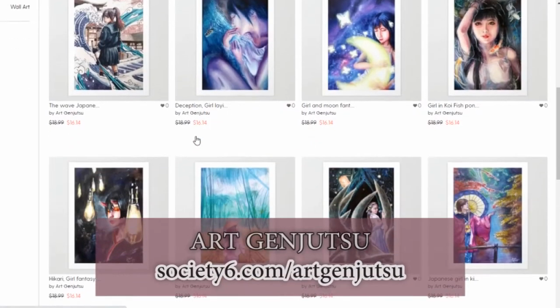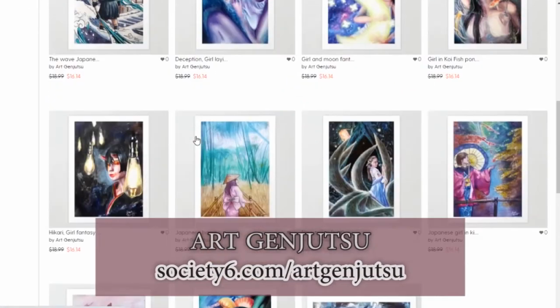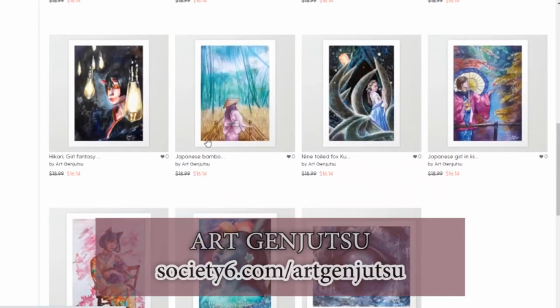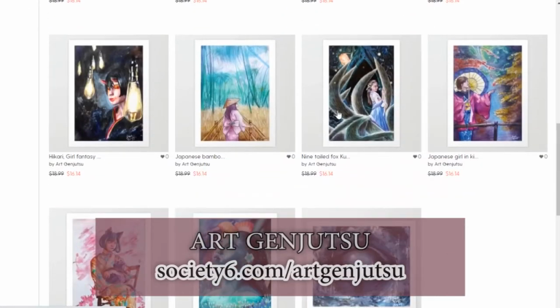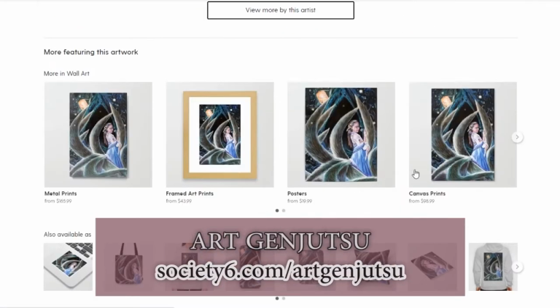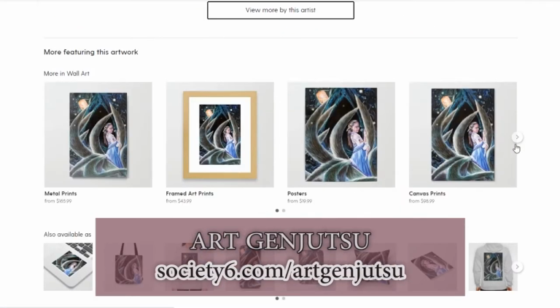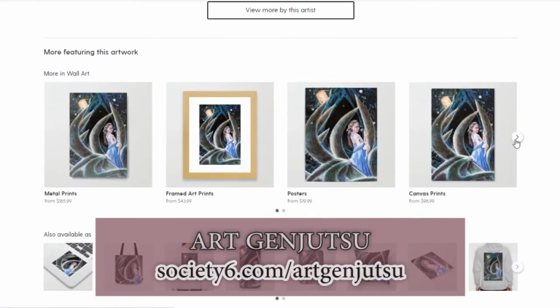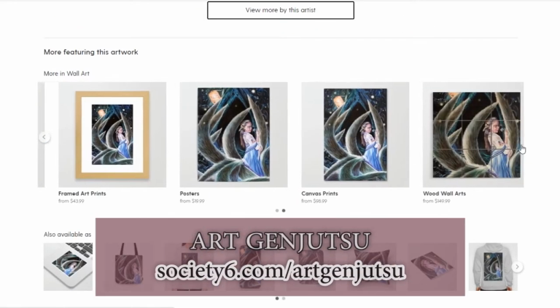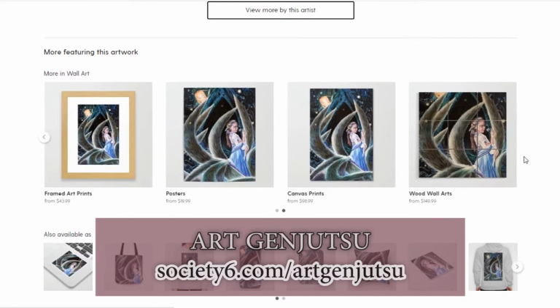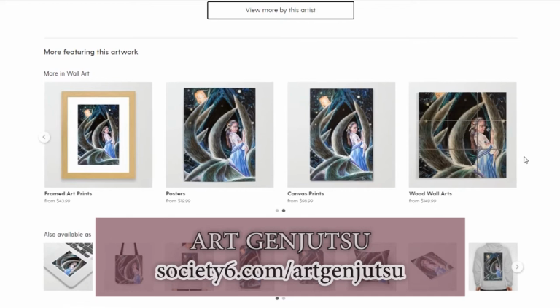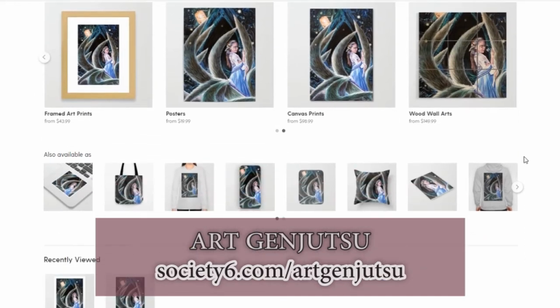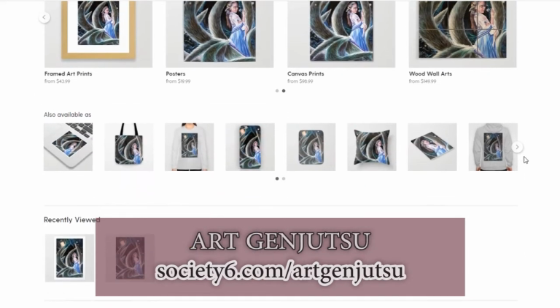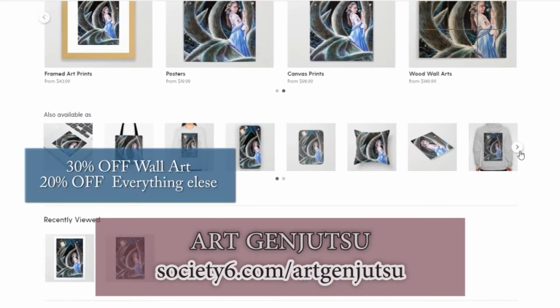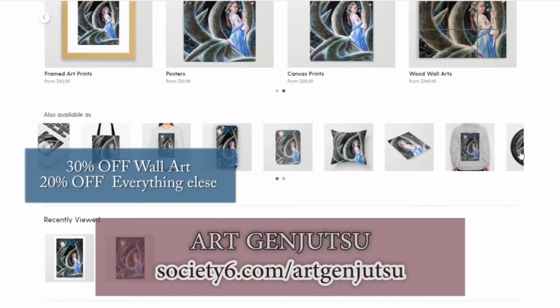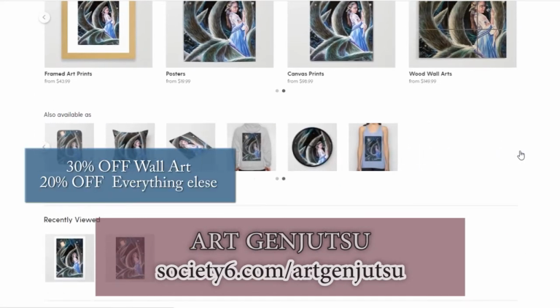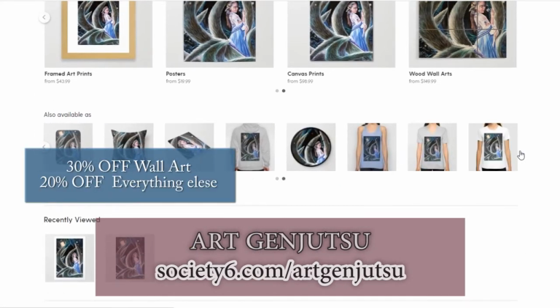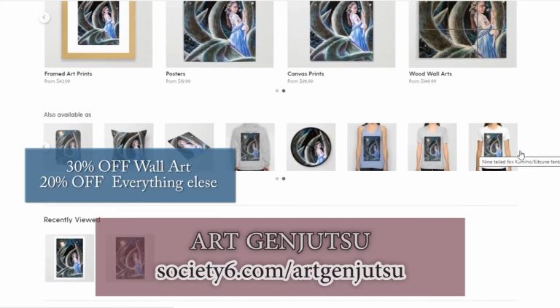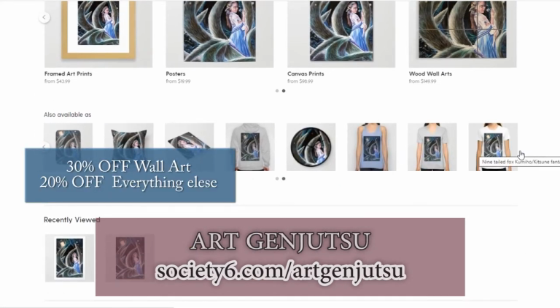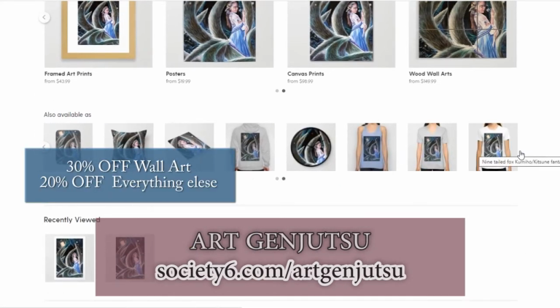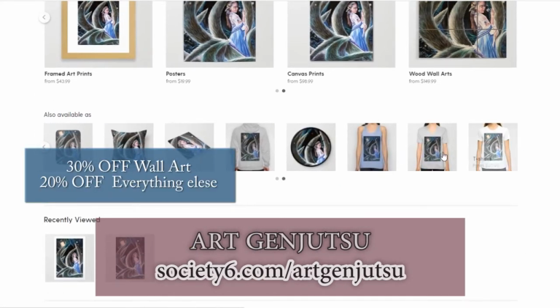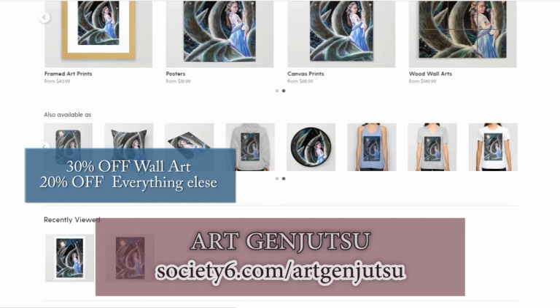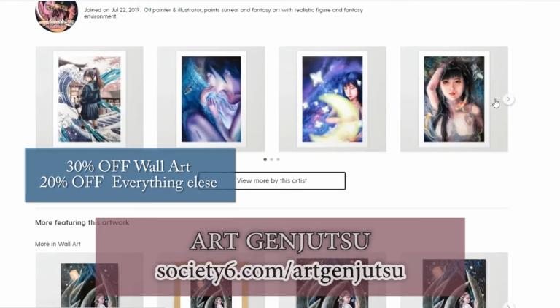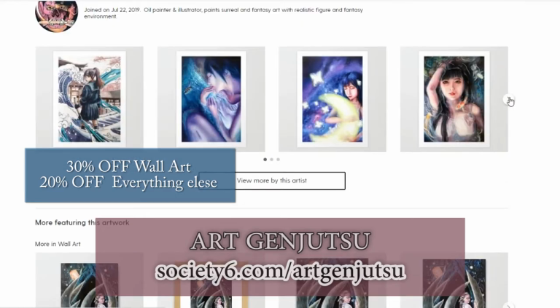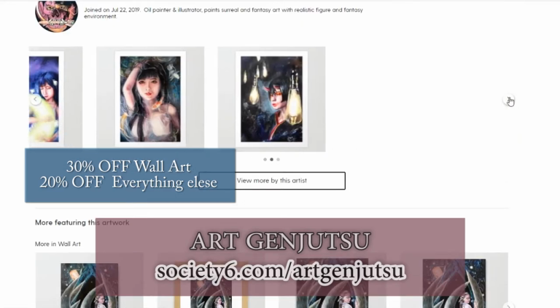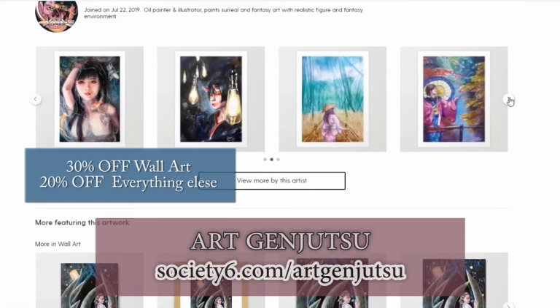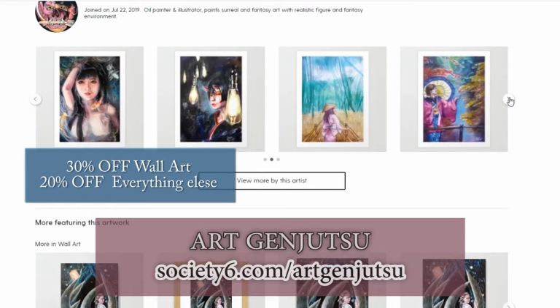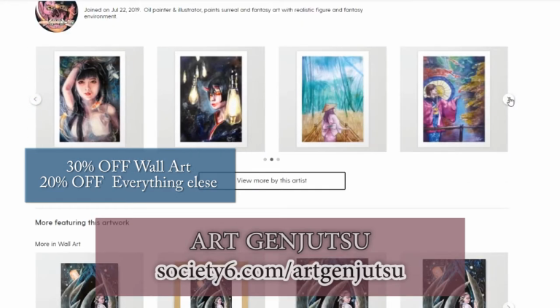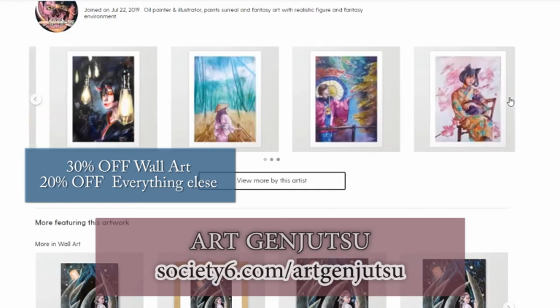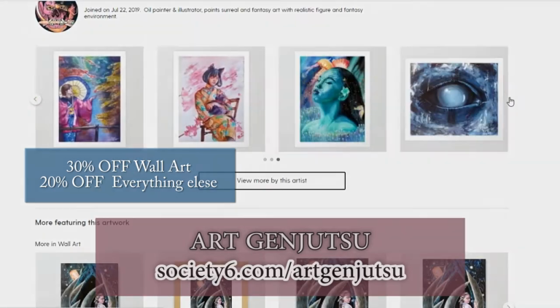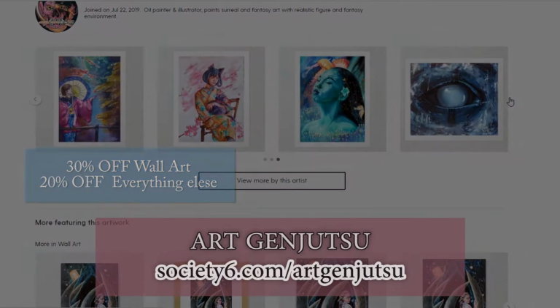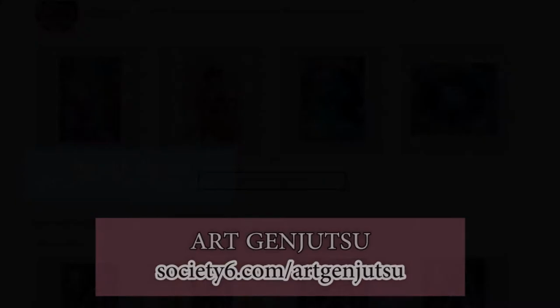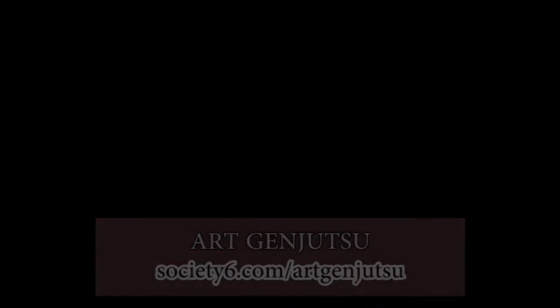Real quick before the video, I want to let you all know that I am having a sale in my Society6 shop — 30% off on wall art and 20% off on everything else. Check out my Society6 shop at Society6.com slash artgenjutsu.